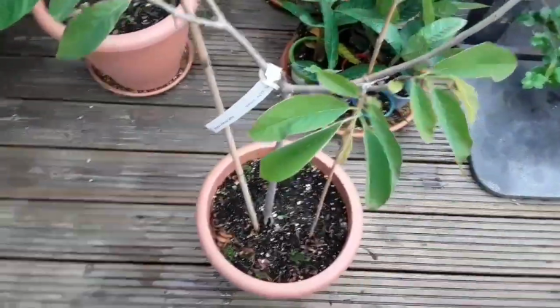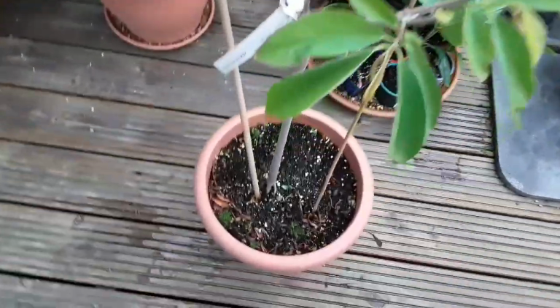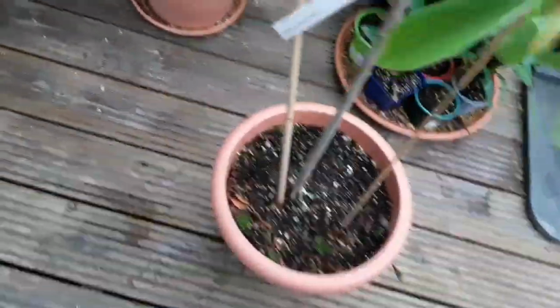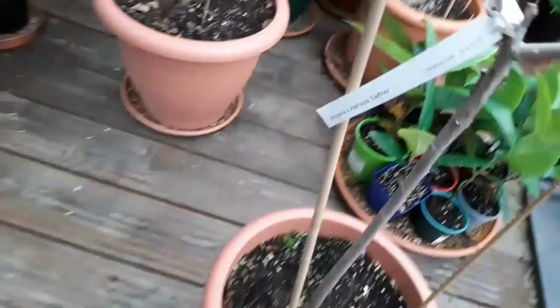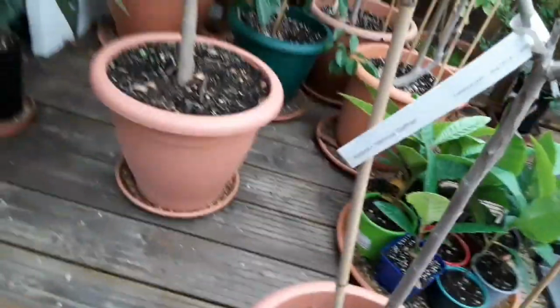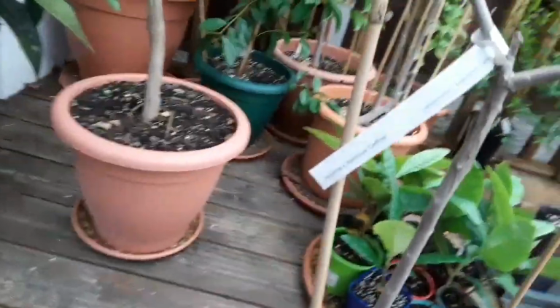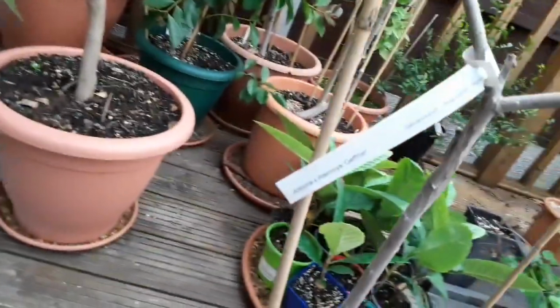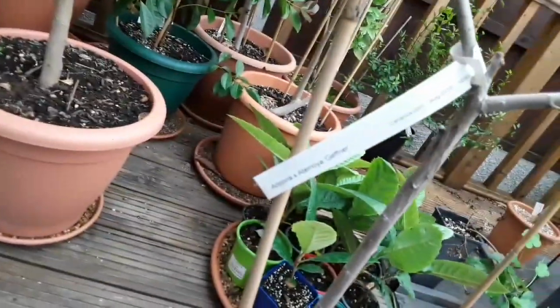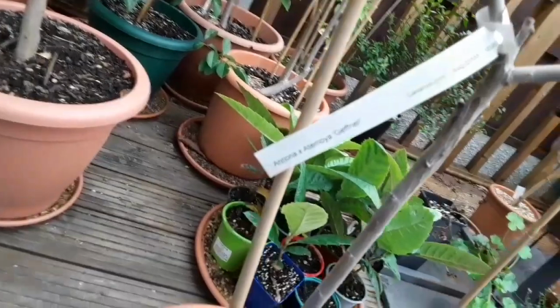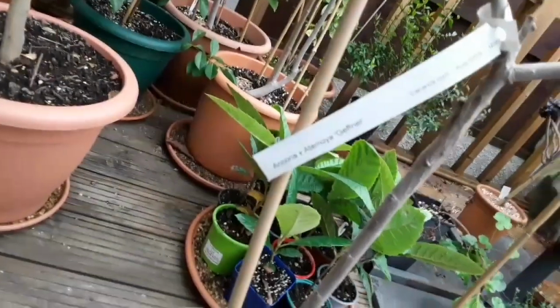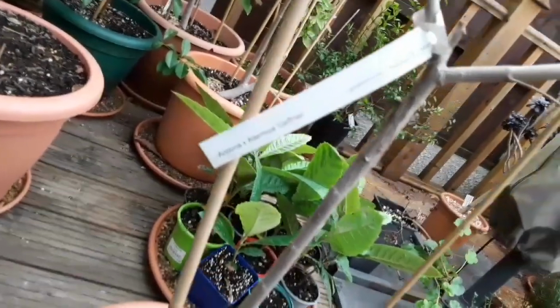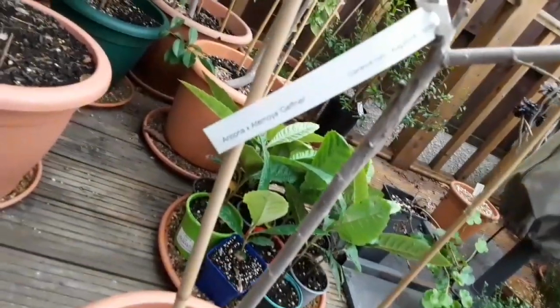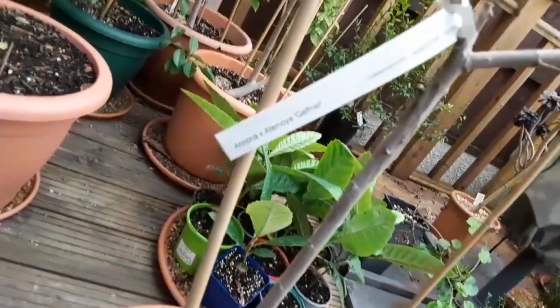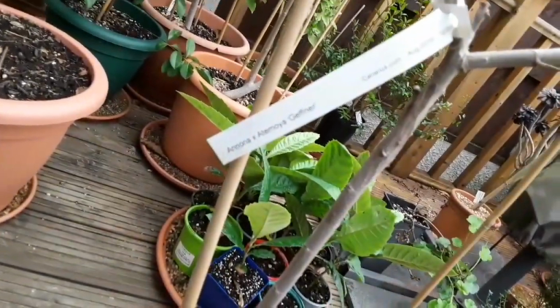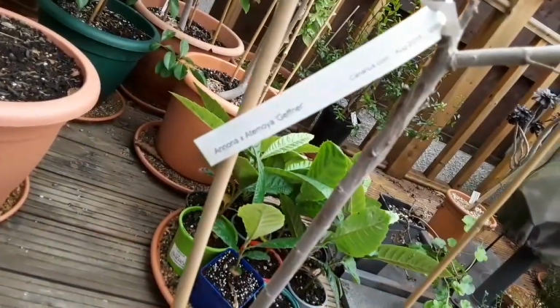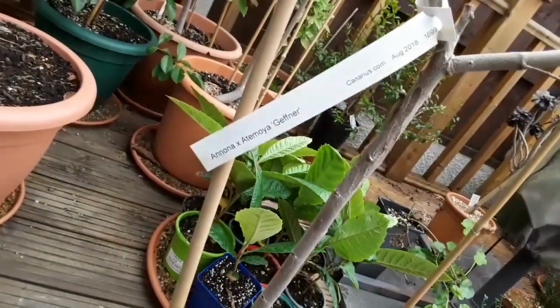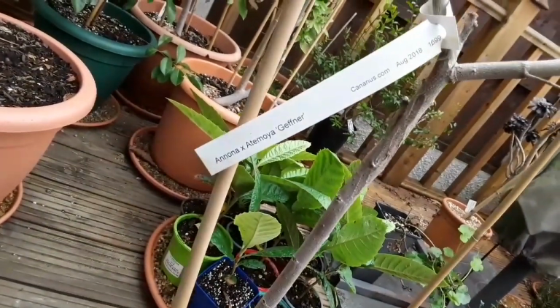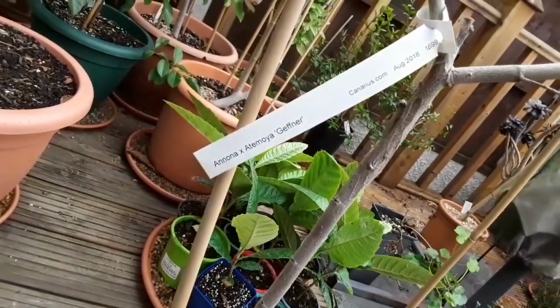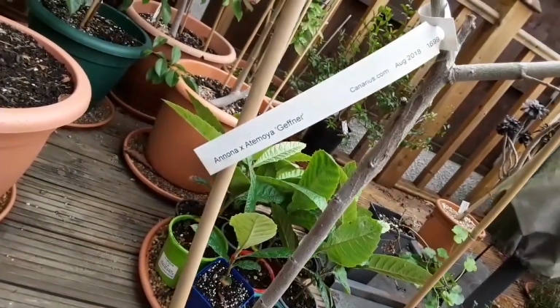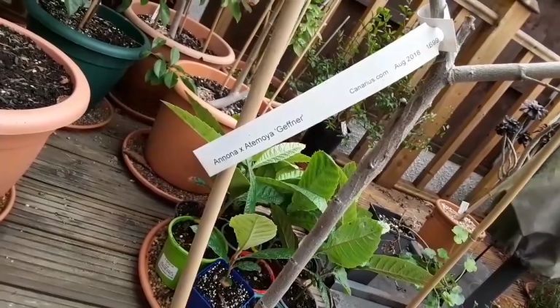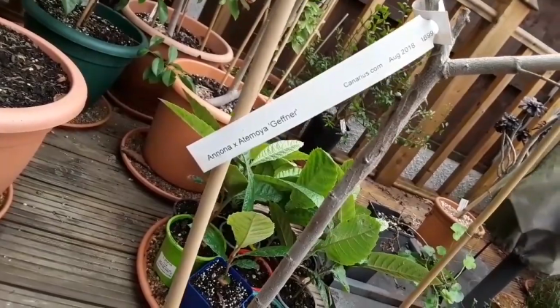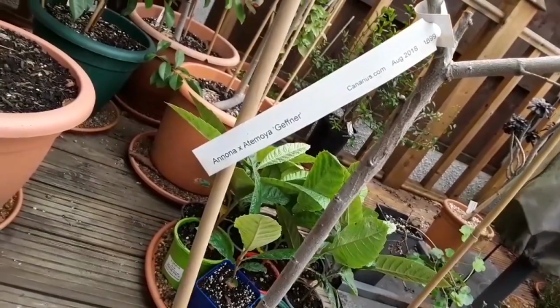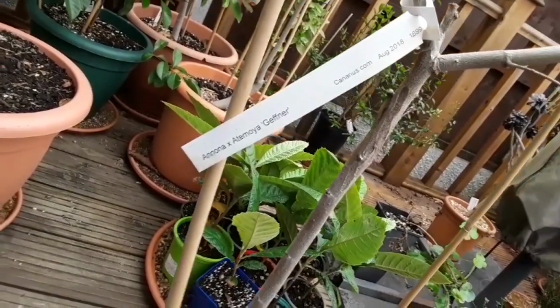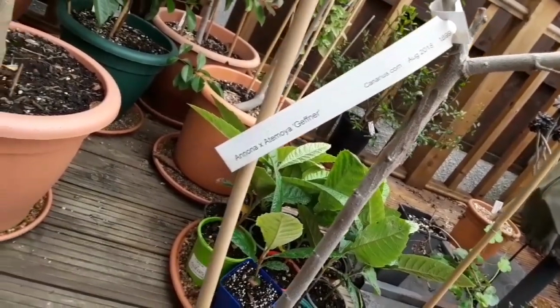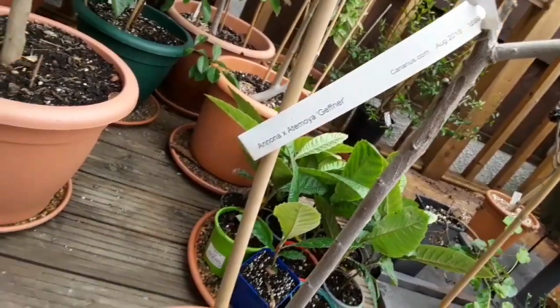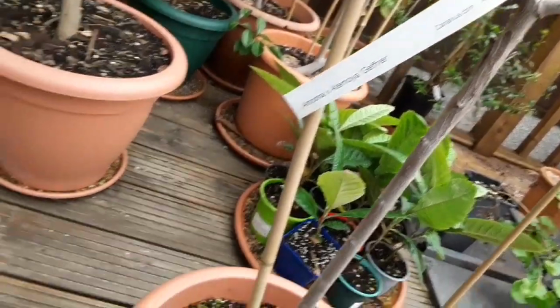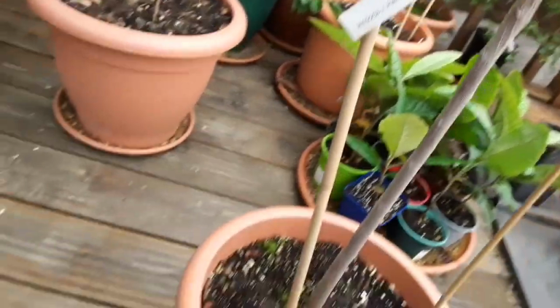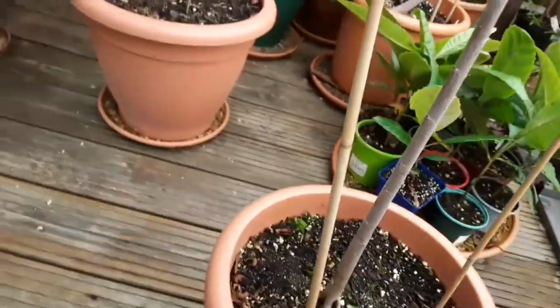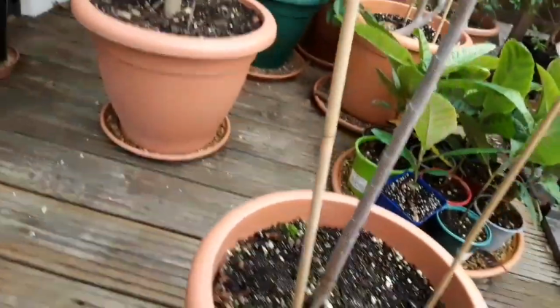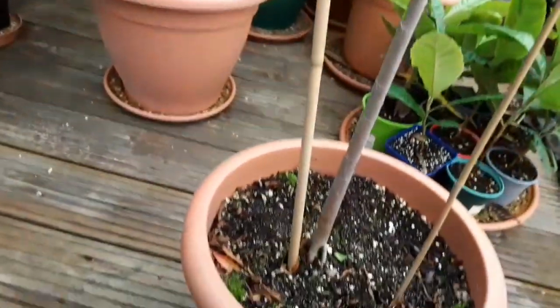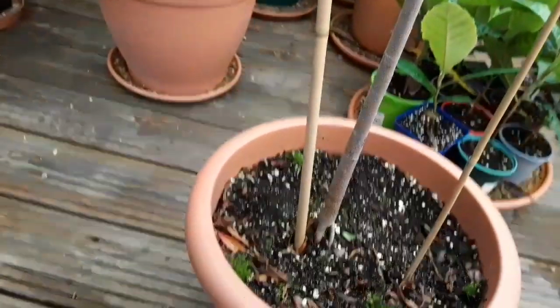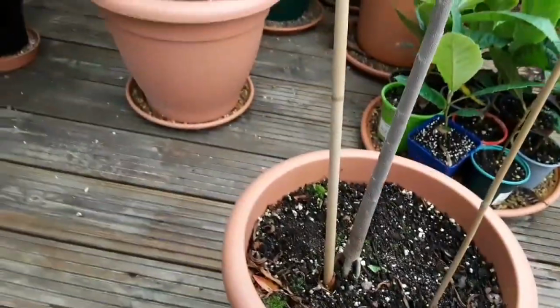This one here is an Annona — this is a cross, this is Annona atemoya 'Geffner'. This is a grafted plant; I got this last year.